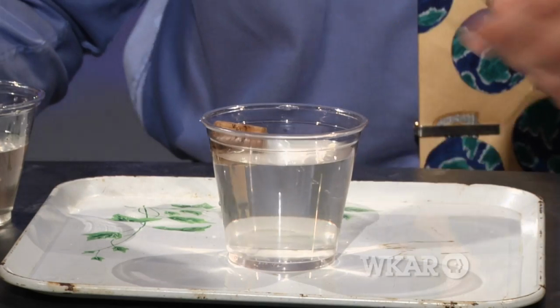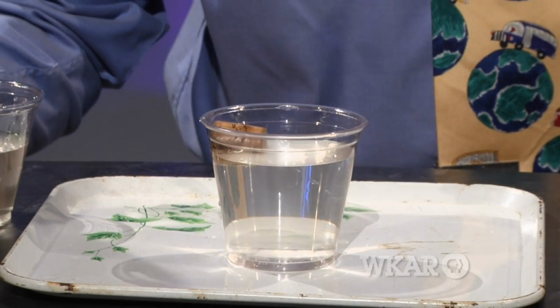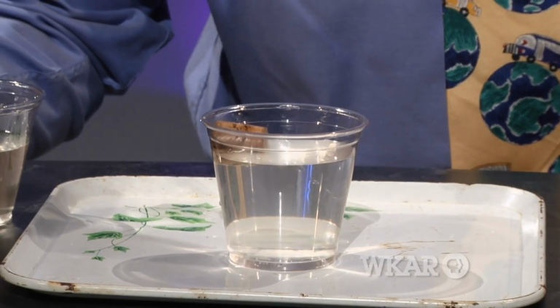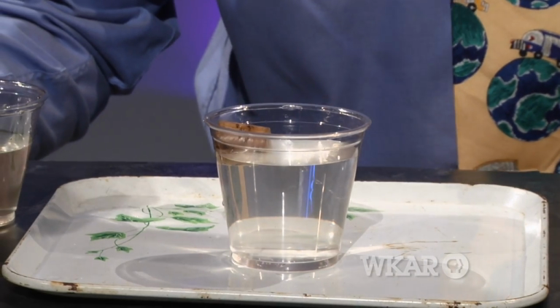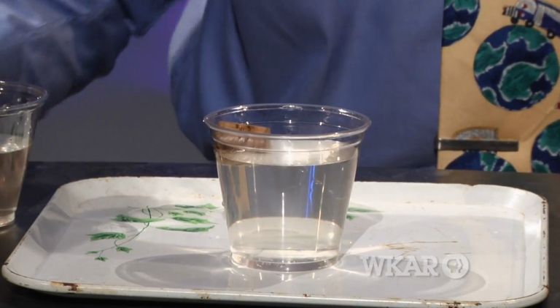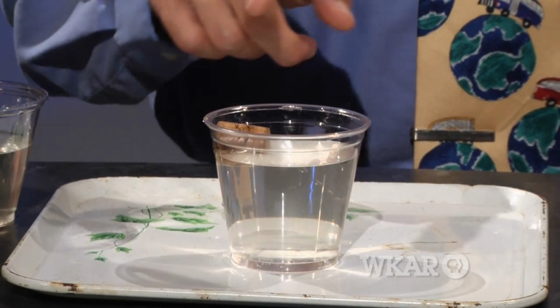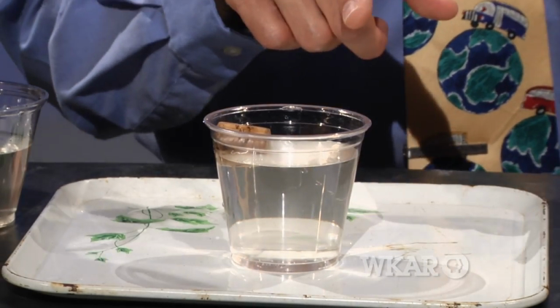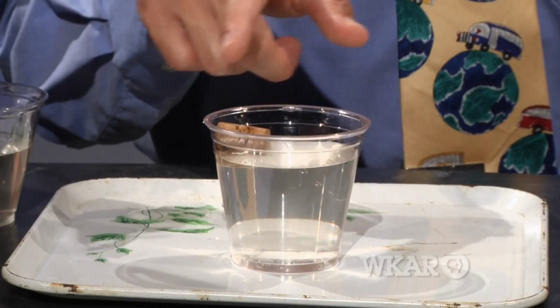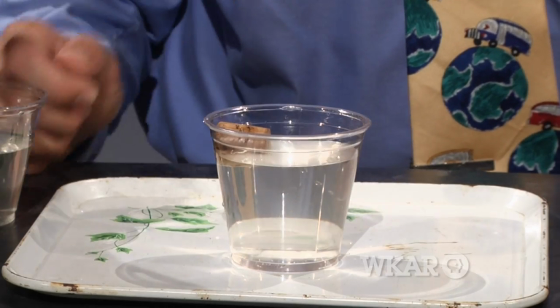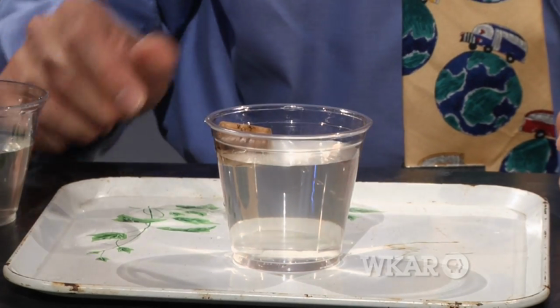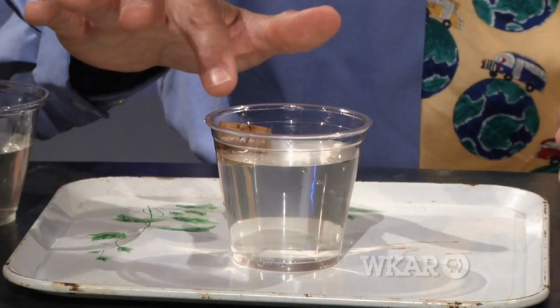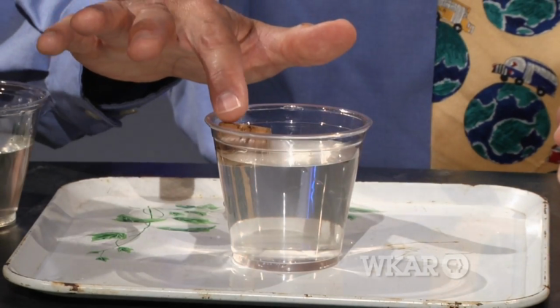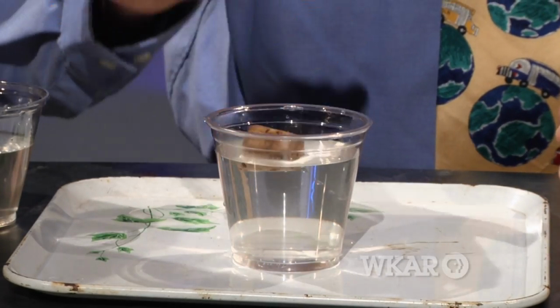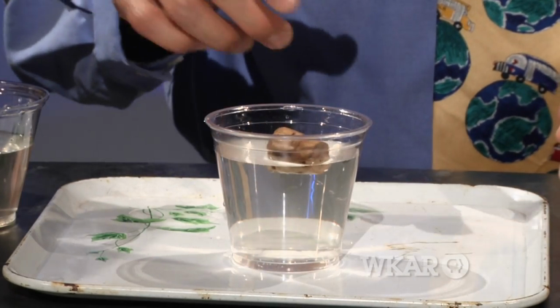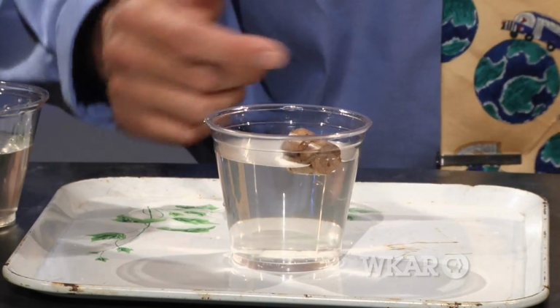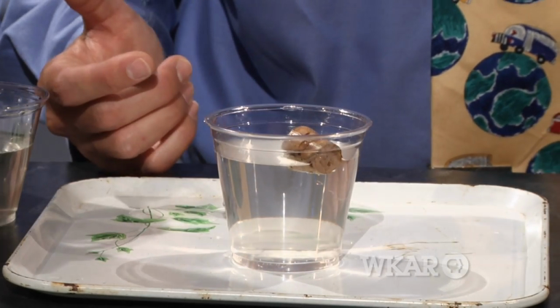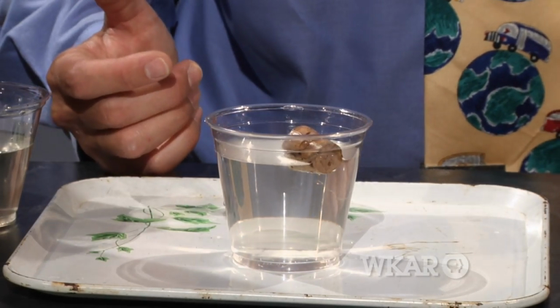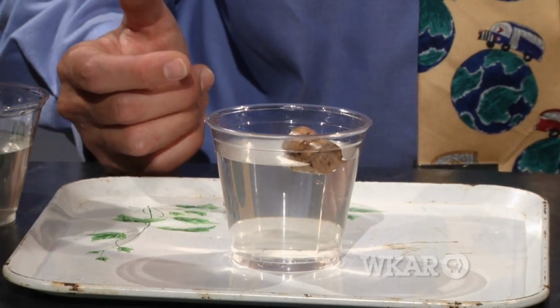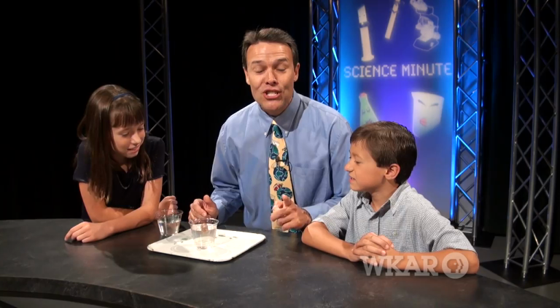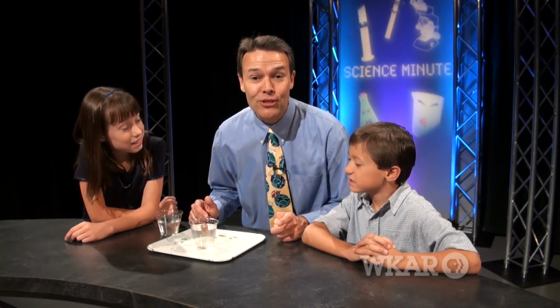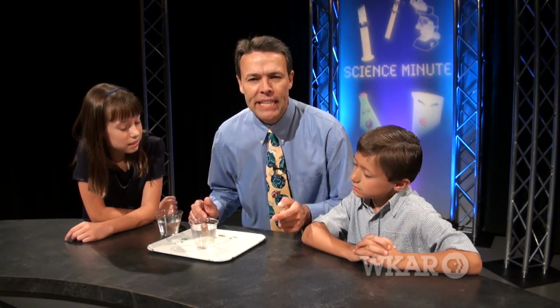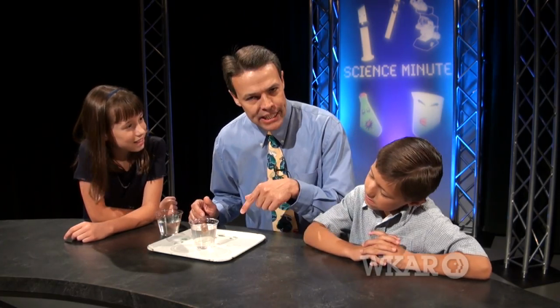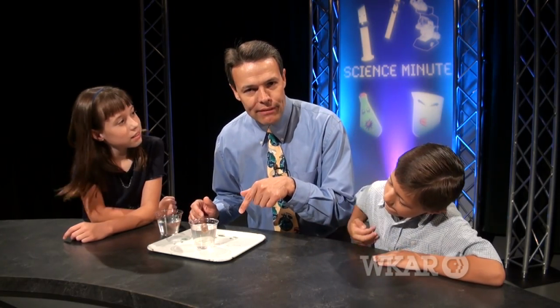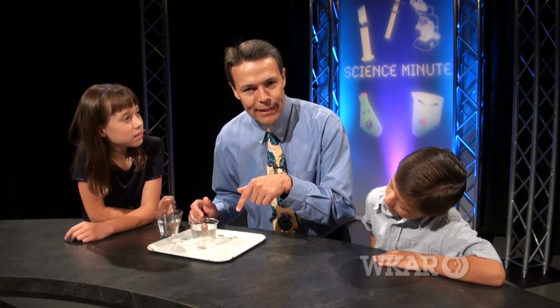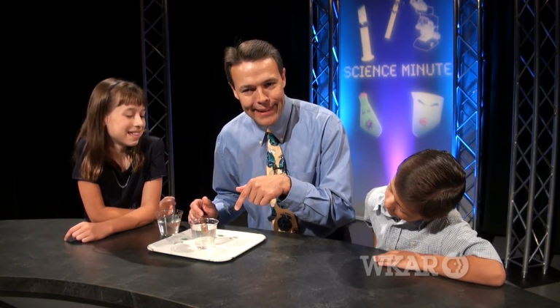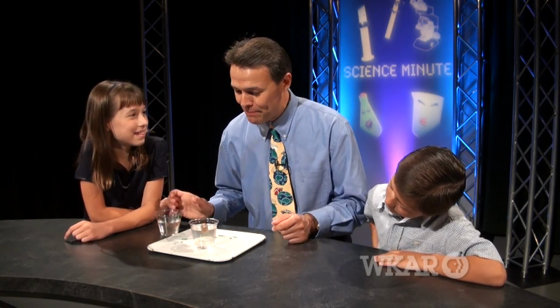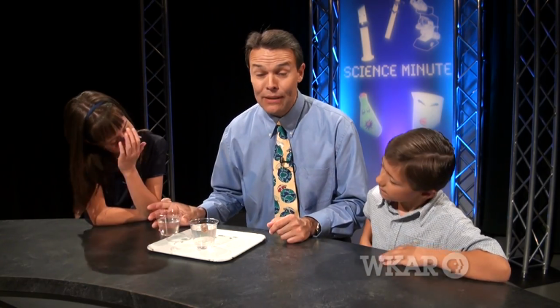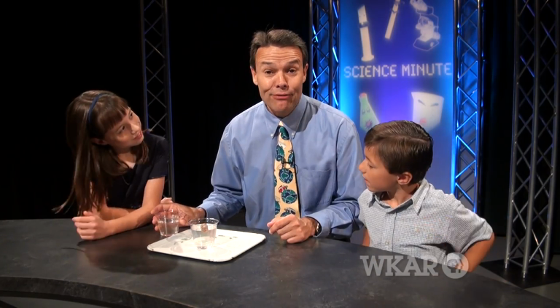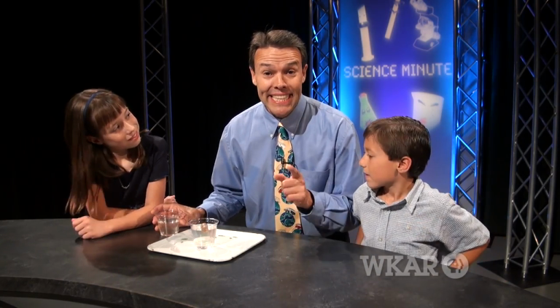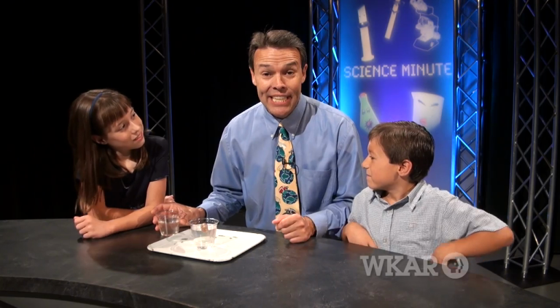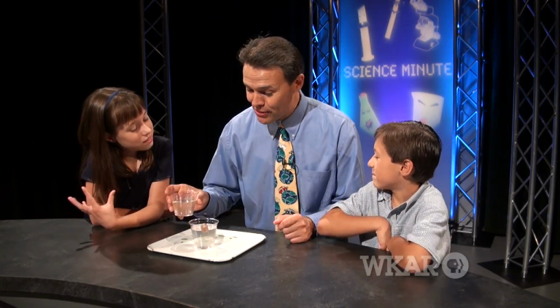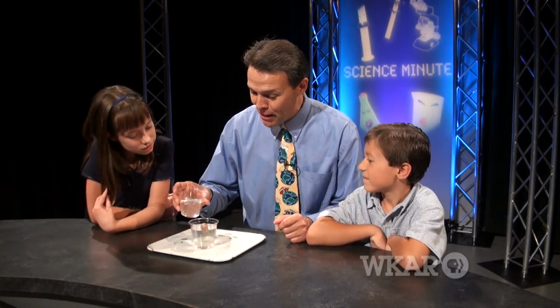I've placed a cork inside a cup of water, and you'll notice that the cork slides over to the side of the cup. Even when you try to push it away, it goes over to the side again. Challenge your family: can you make it float in the middle of the cup? When they get frustrated, you can solve the problem.